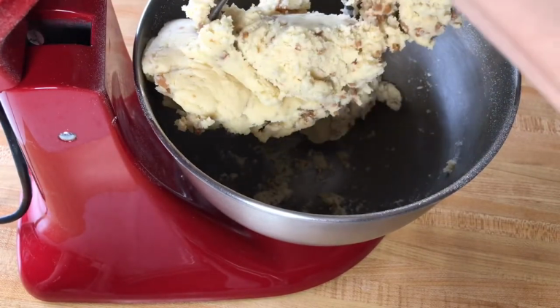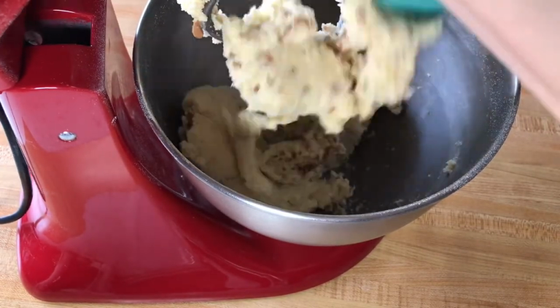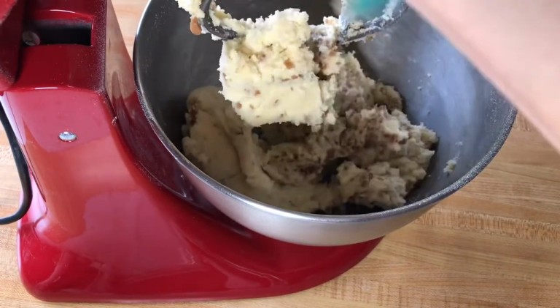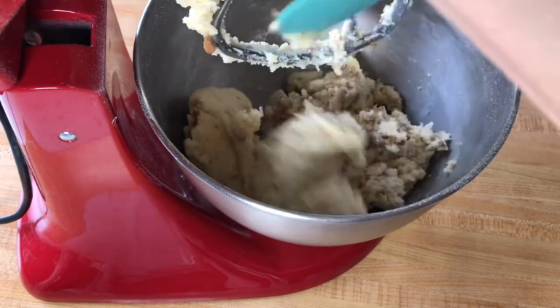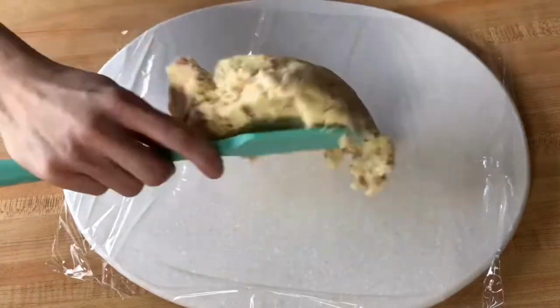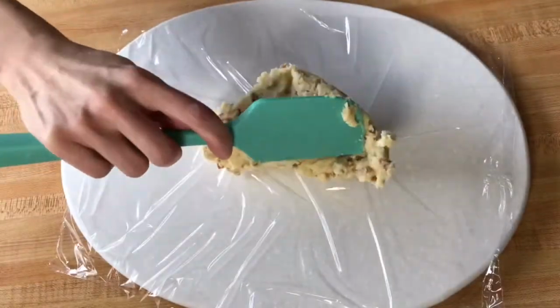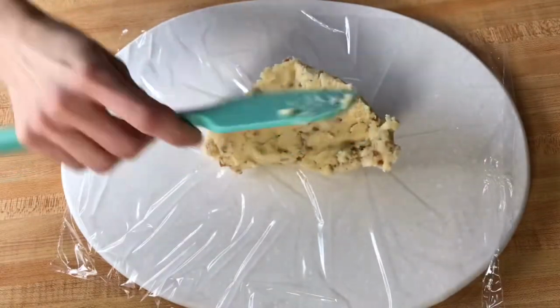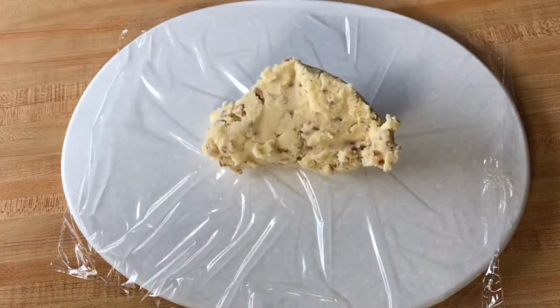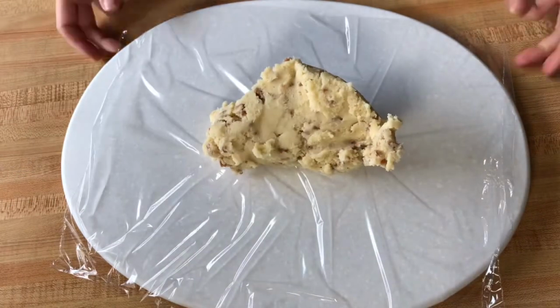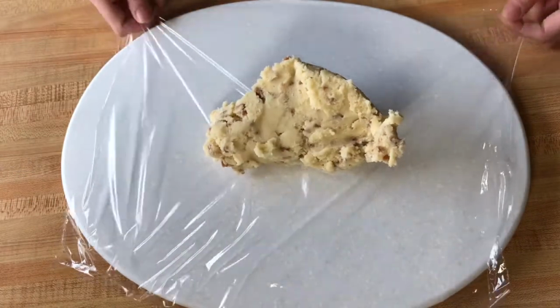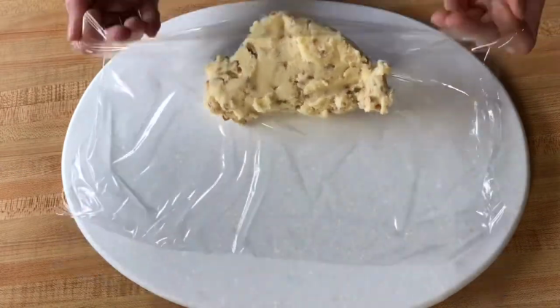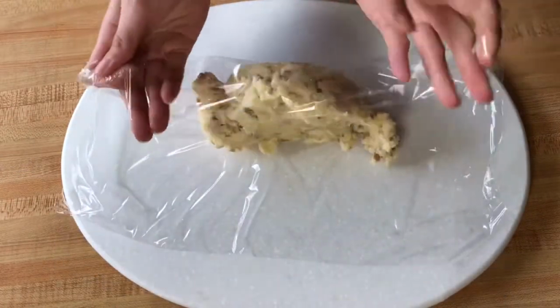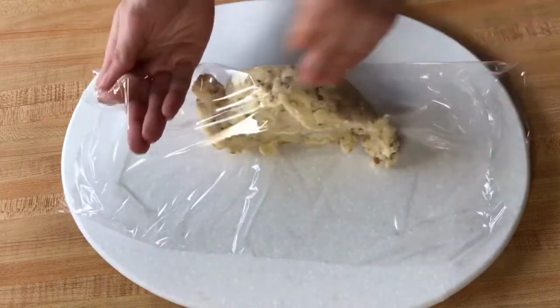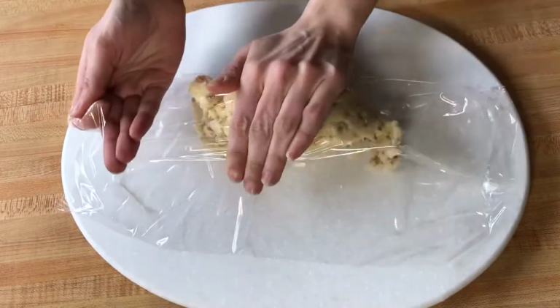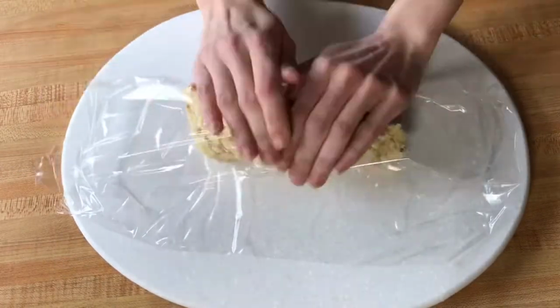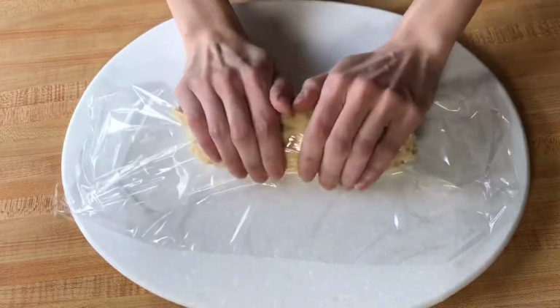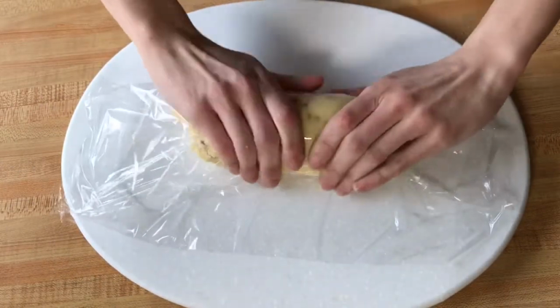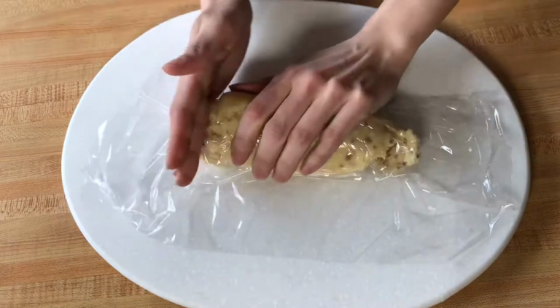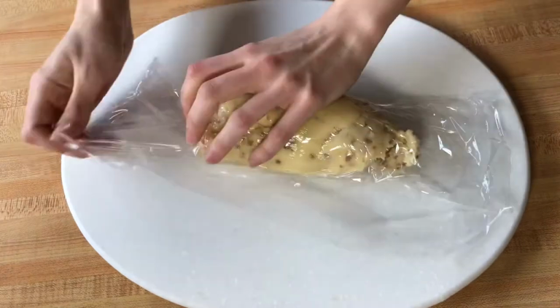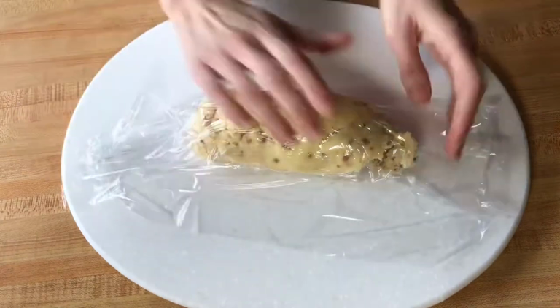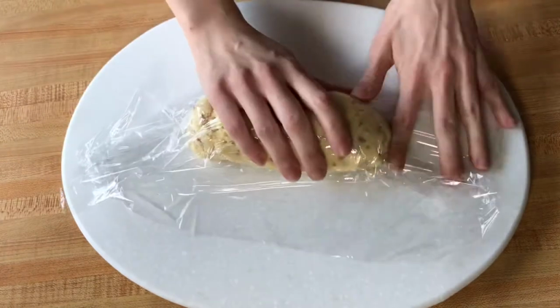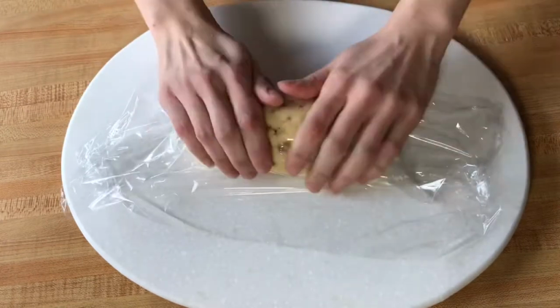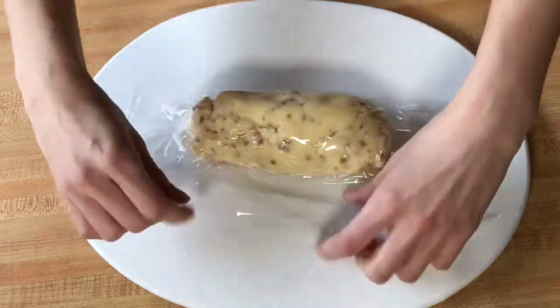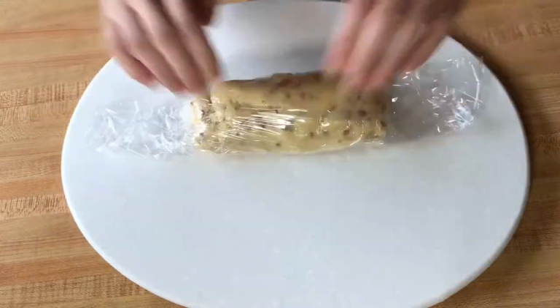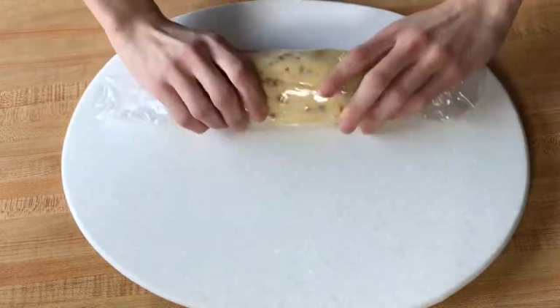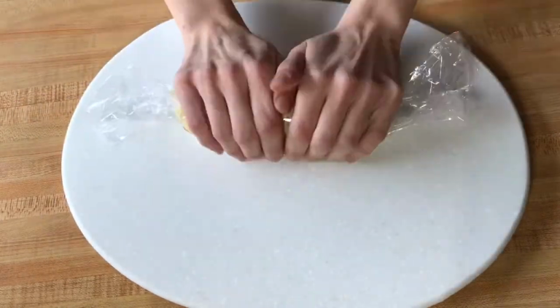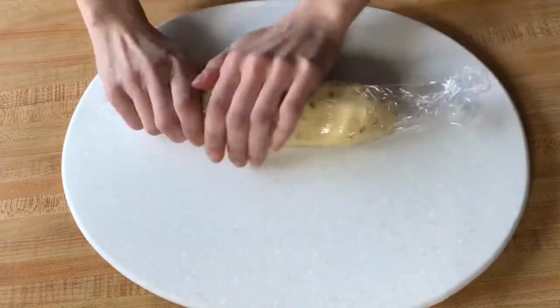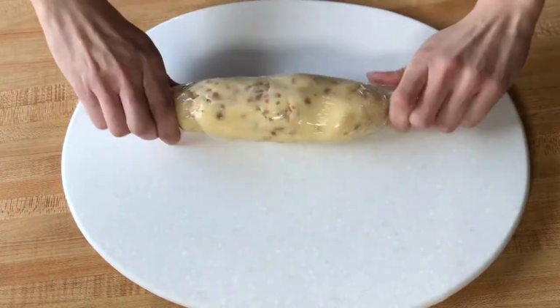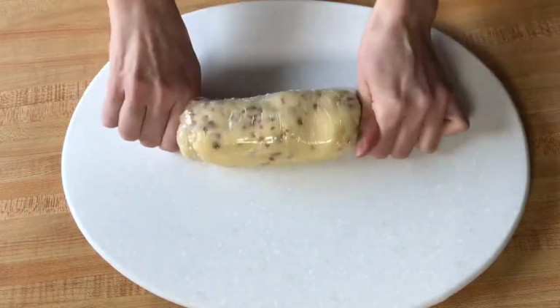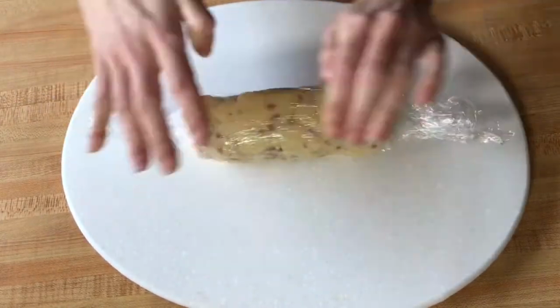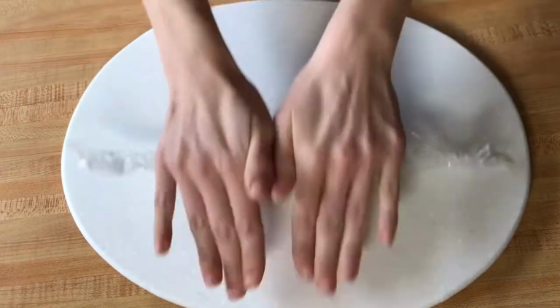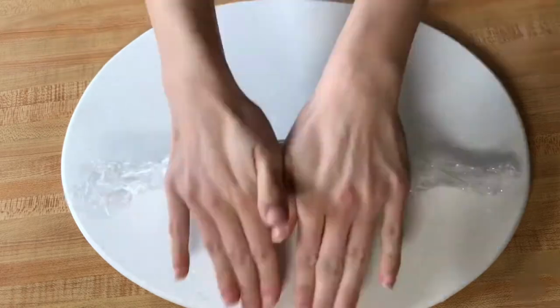Place half of your dough onto a piece of saran wrap. Cover it loosely and roll it into a cylinder. You want this to be about one and a half inches in diameter. Repeat with the remaining dough.